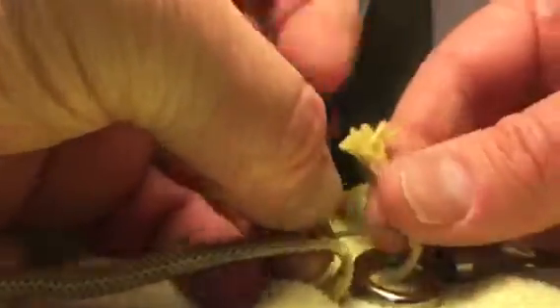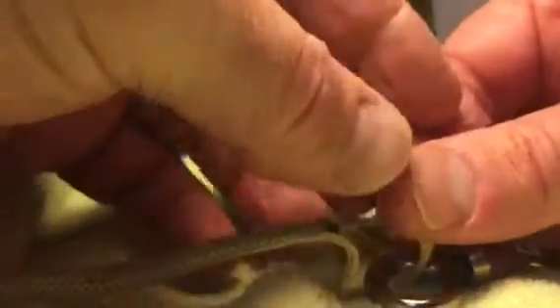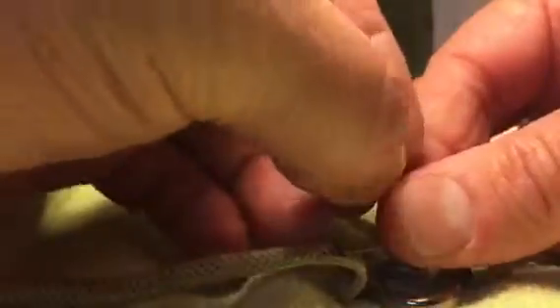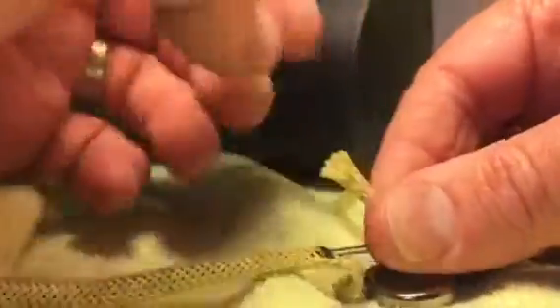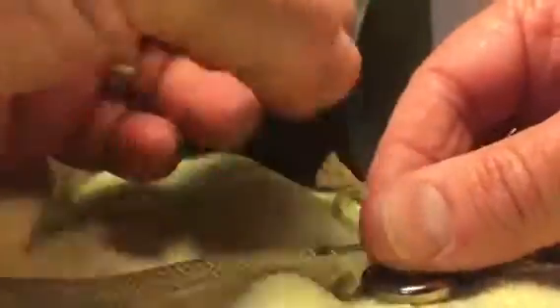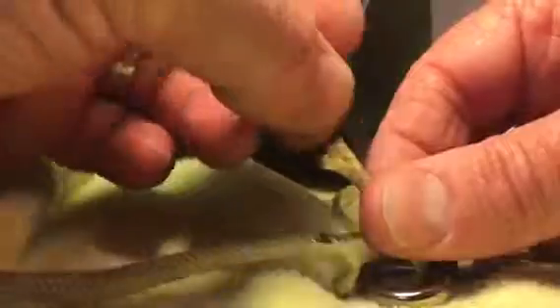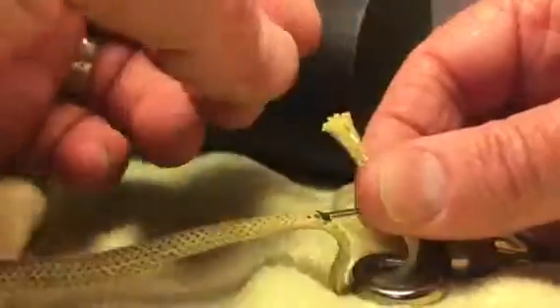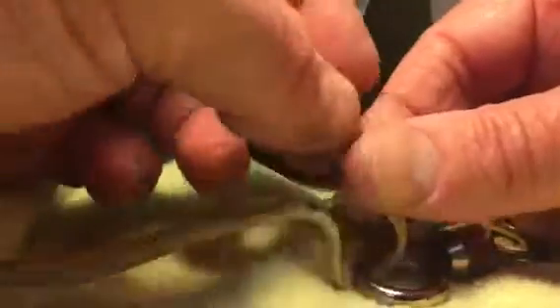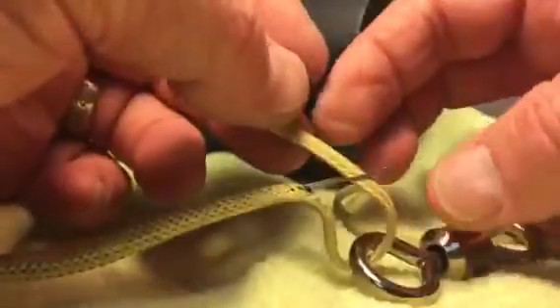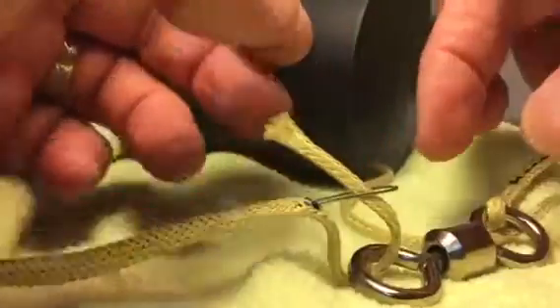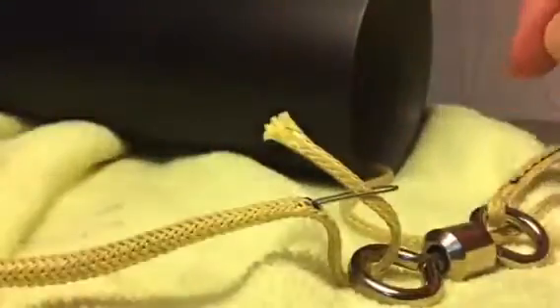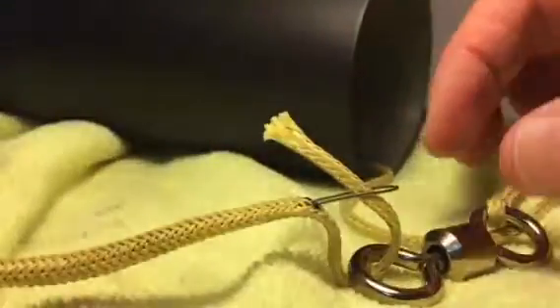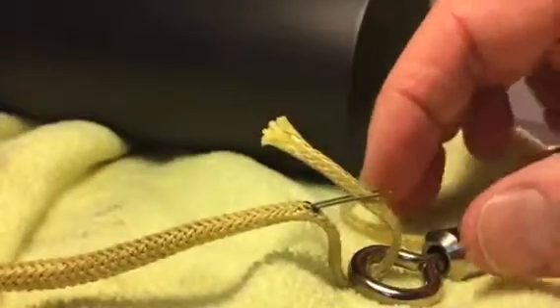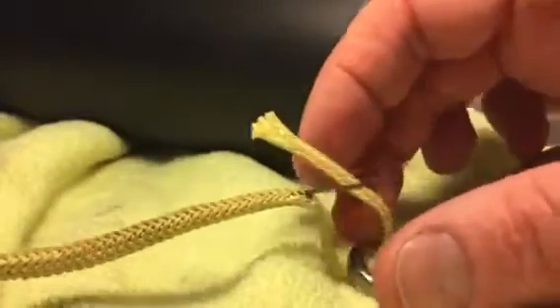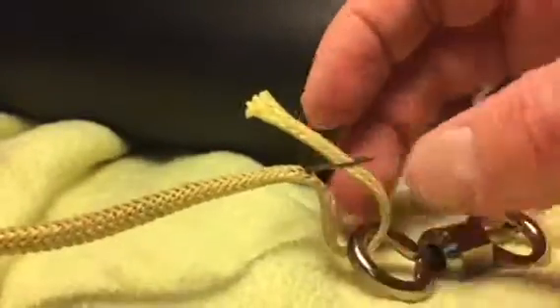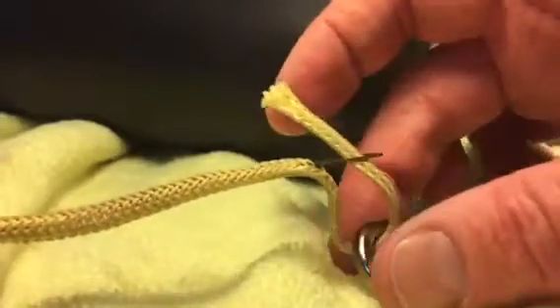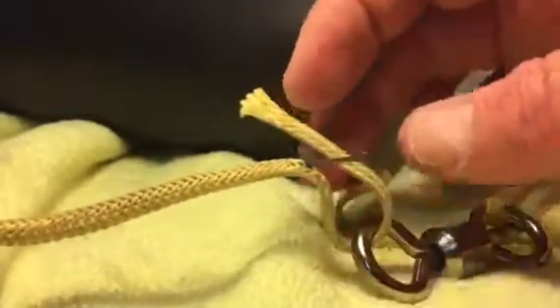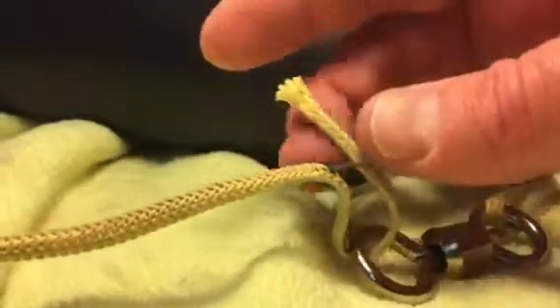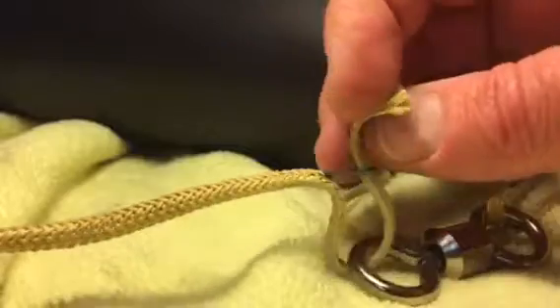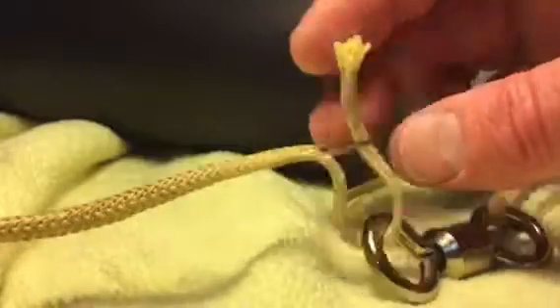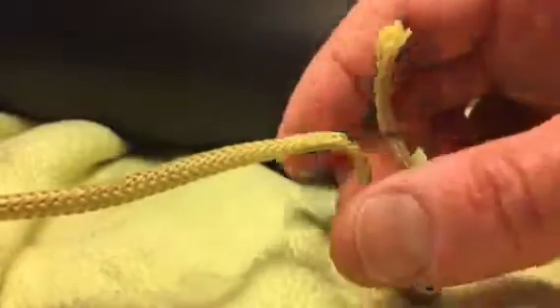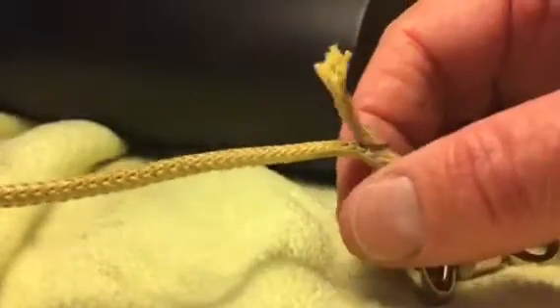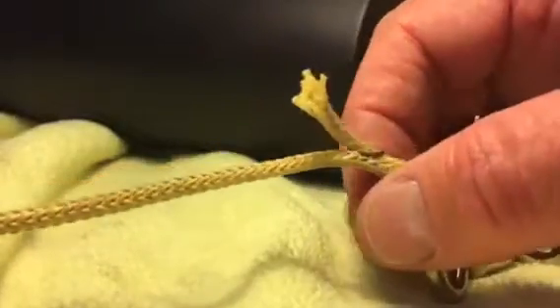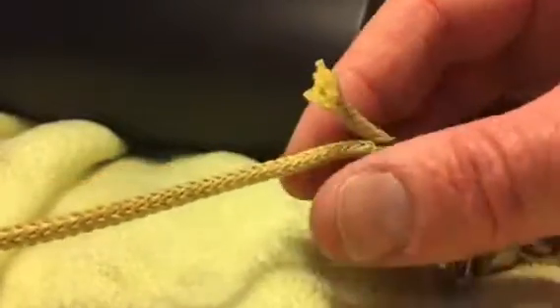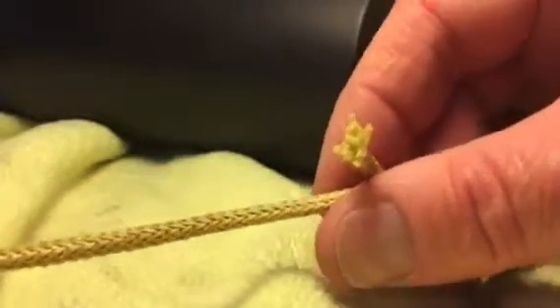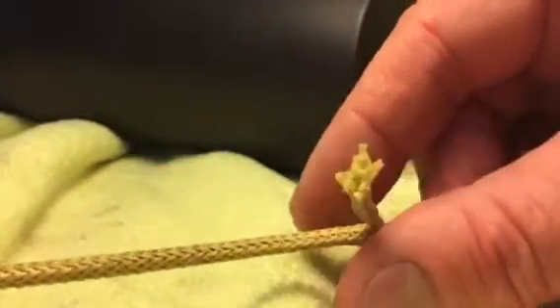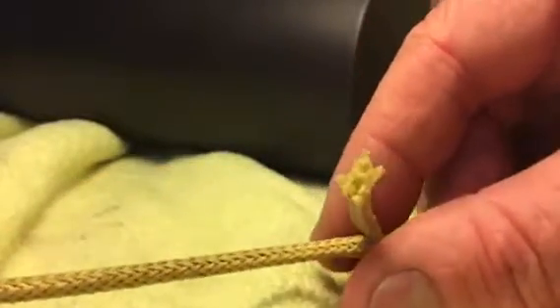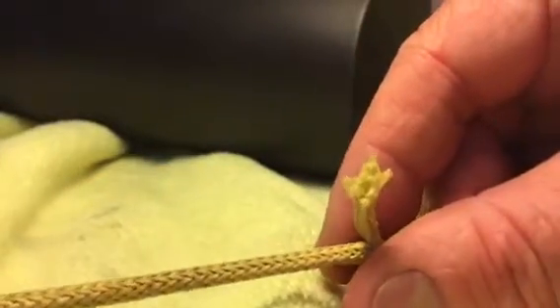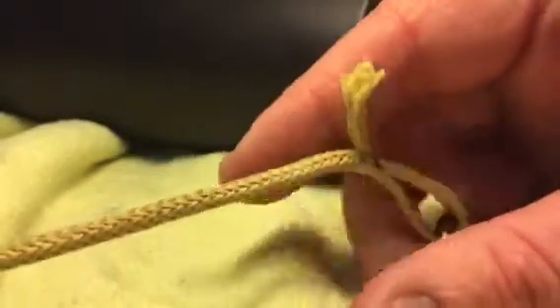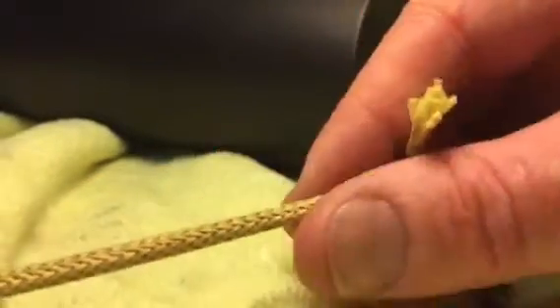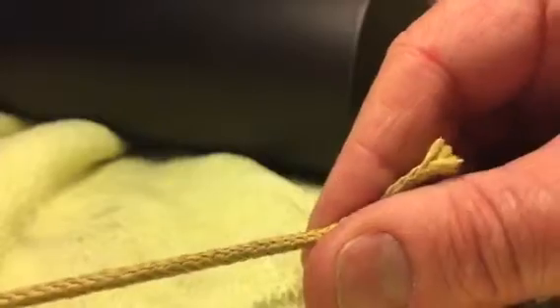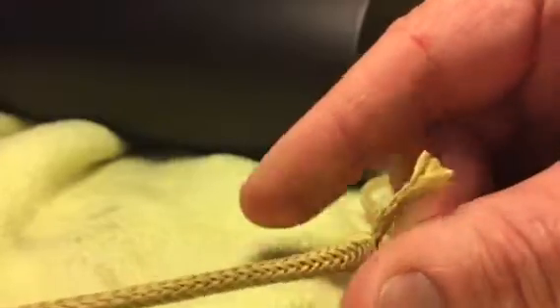Try not to fray it any more than necessary. Now pulling it — when you do, it's going to bend this in half a little bit, which is actually what you want, so that it pulls up into it.